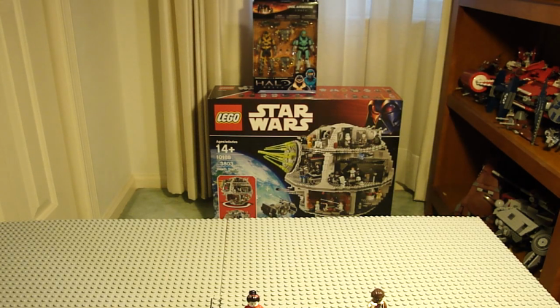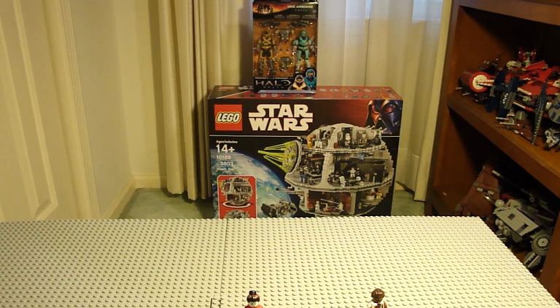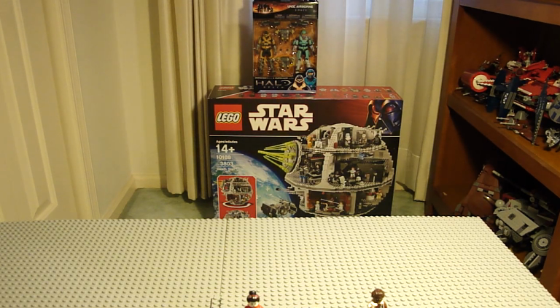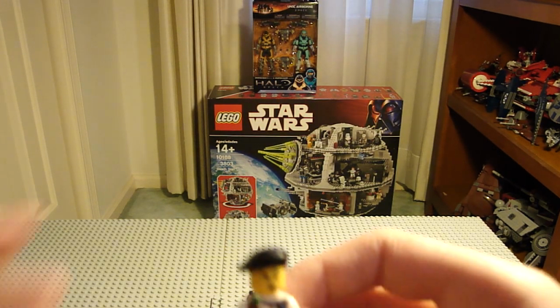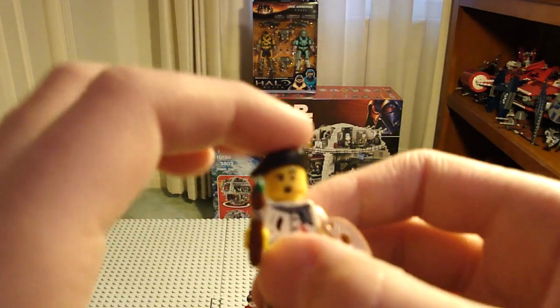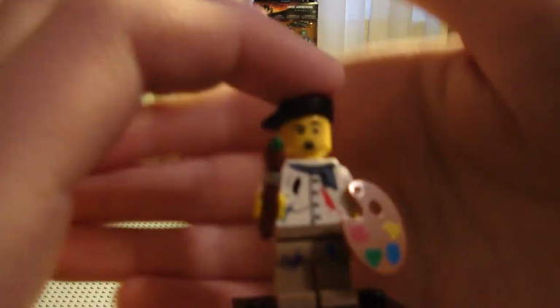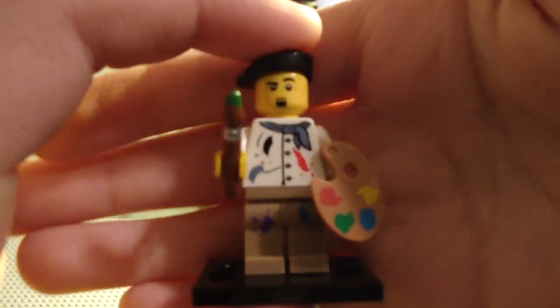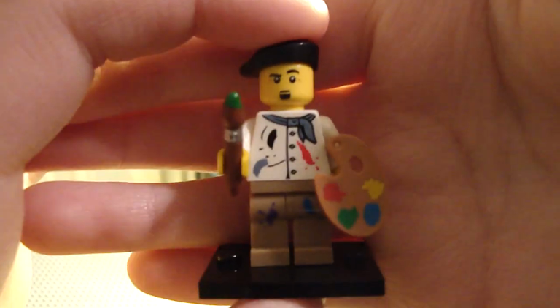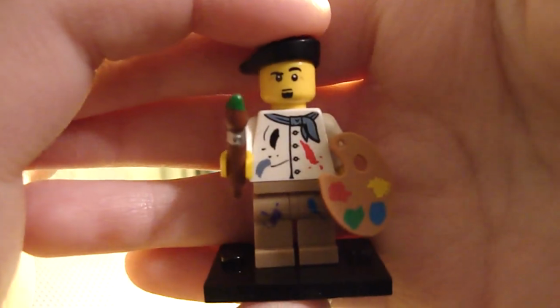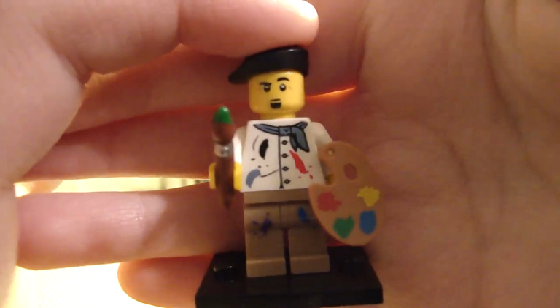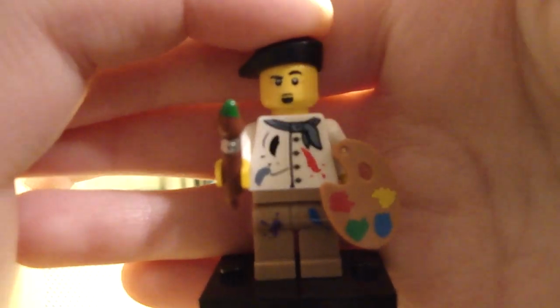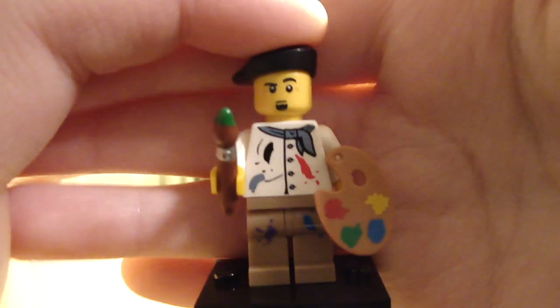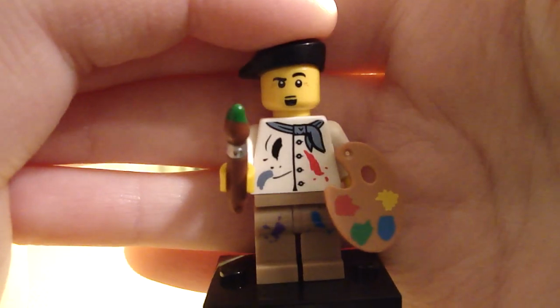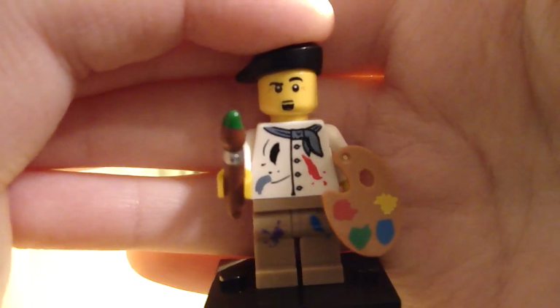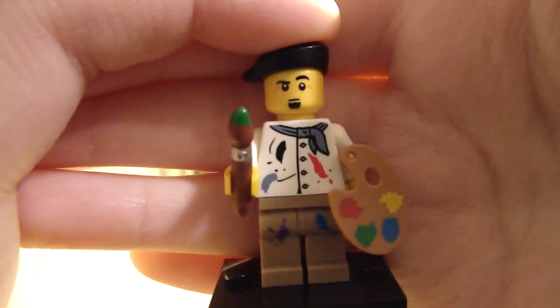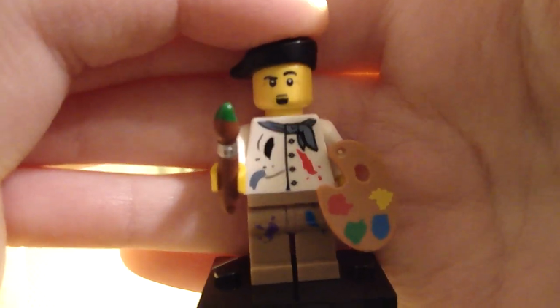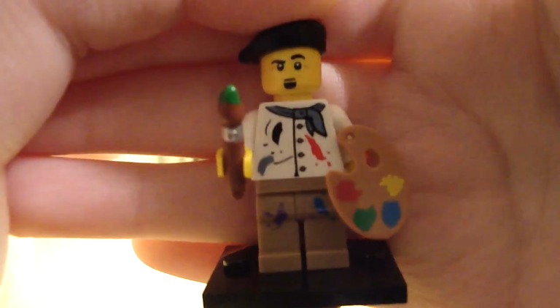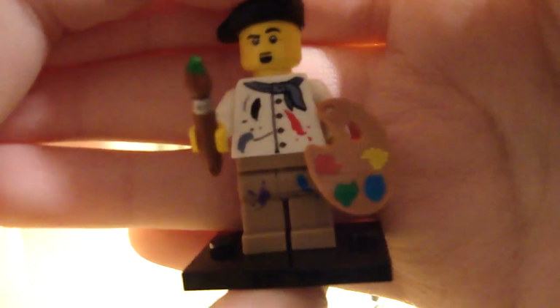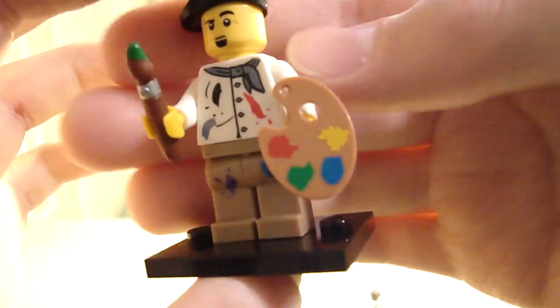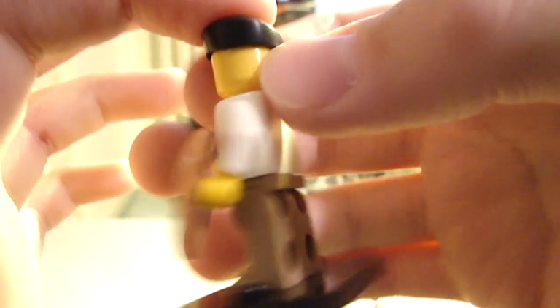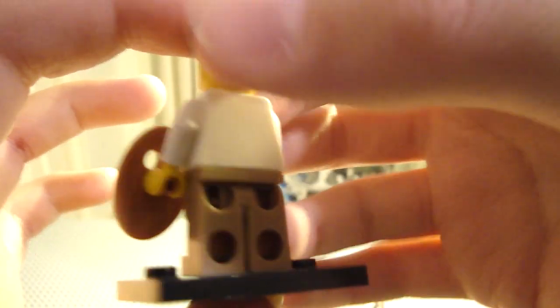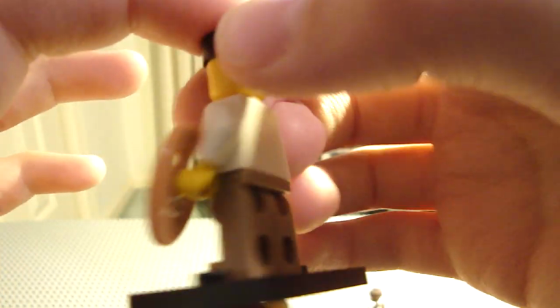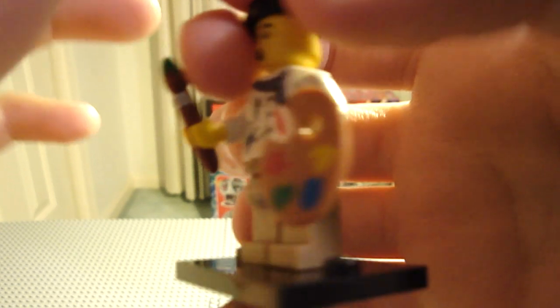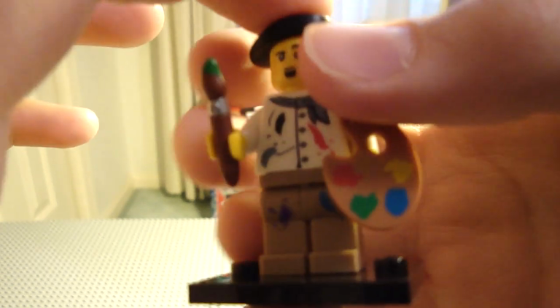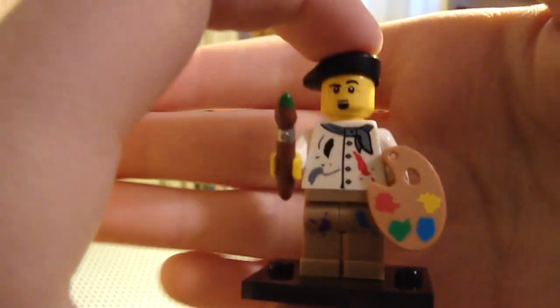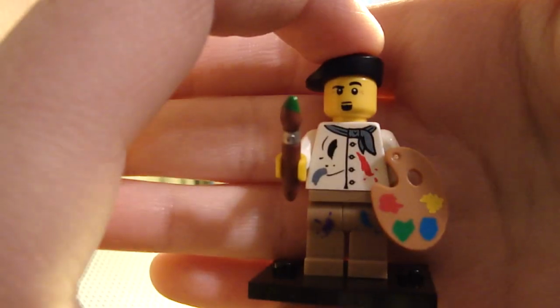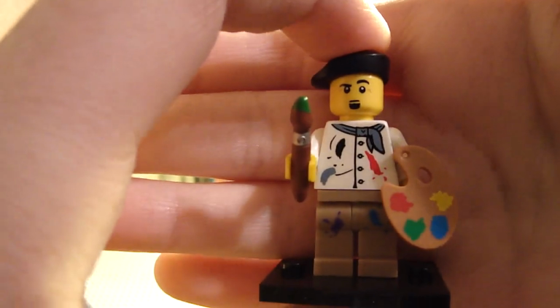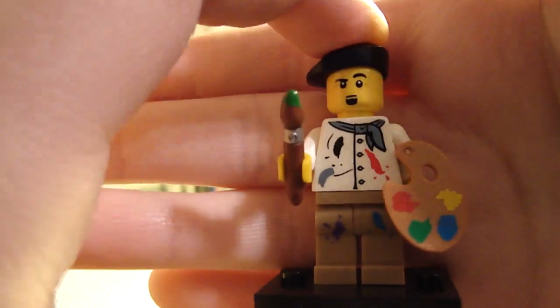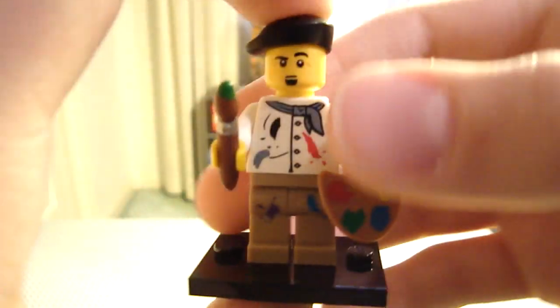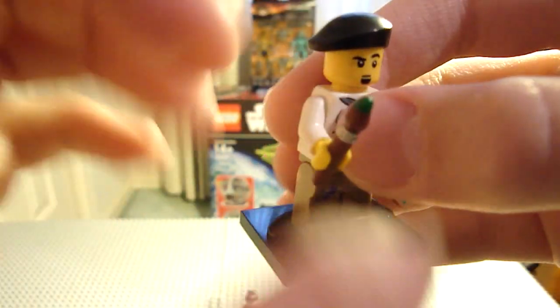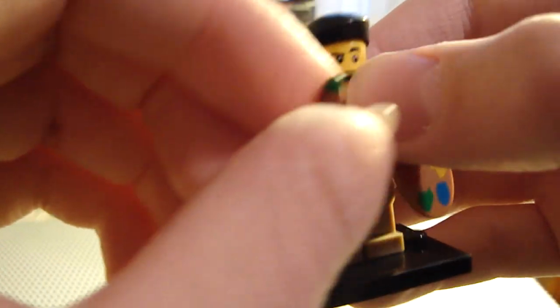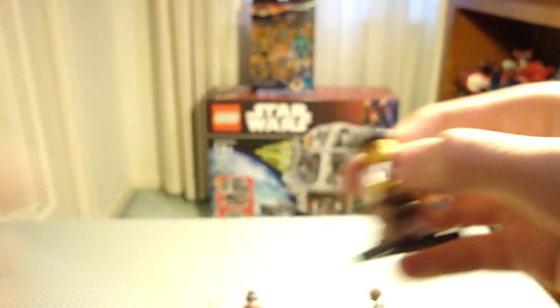Next I opened up the Painter. He's not really the one I wanted the most, but he's okay. He's kind of a mess, but cool enough — I just don't see a lot of uses for him.